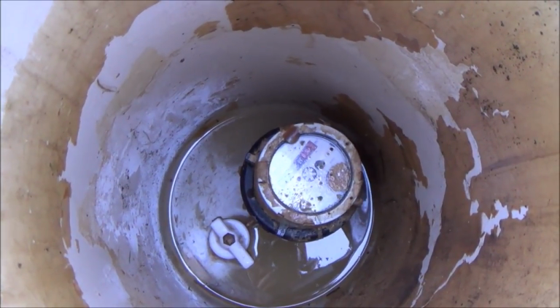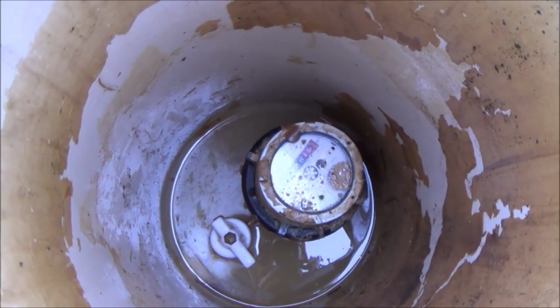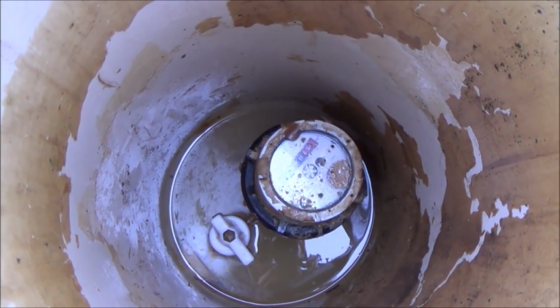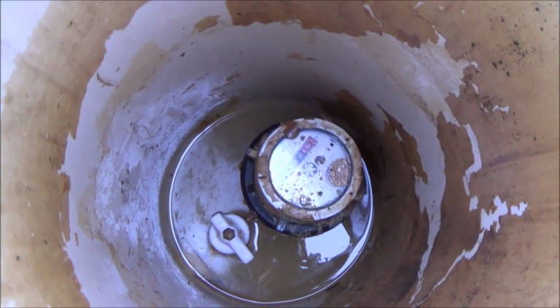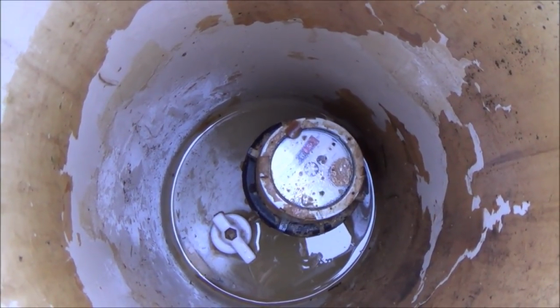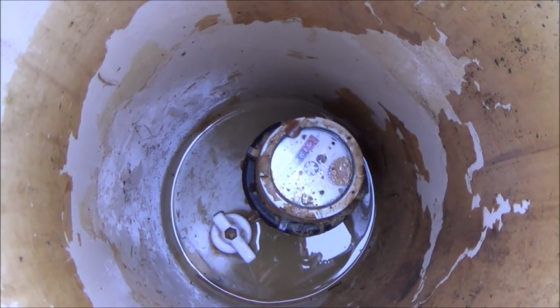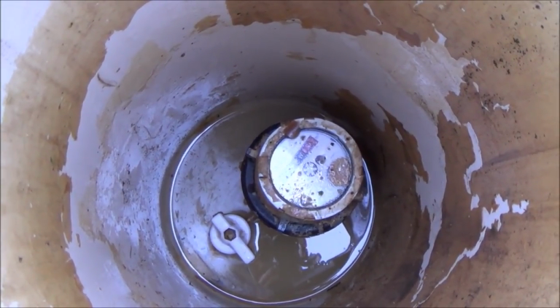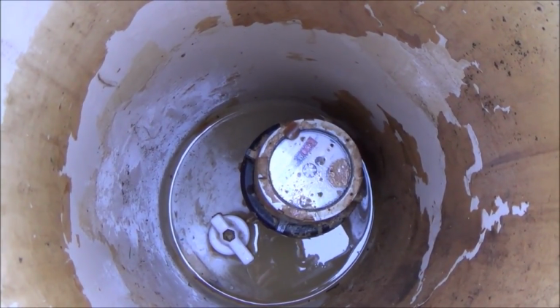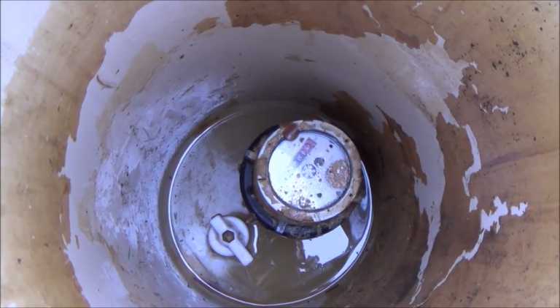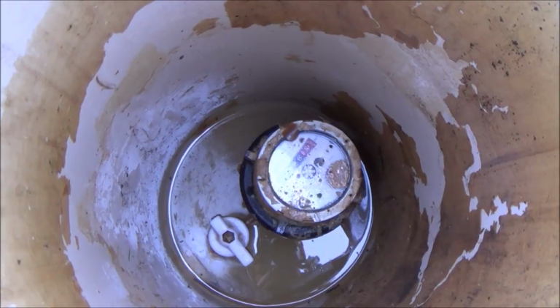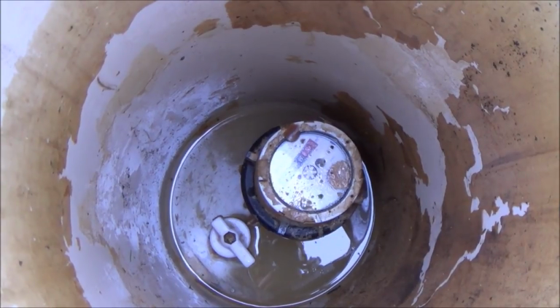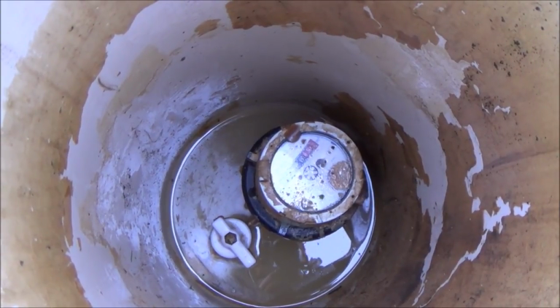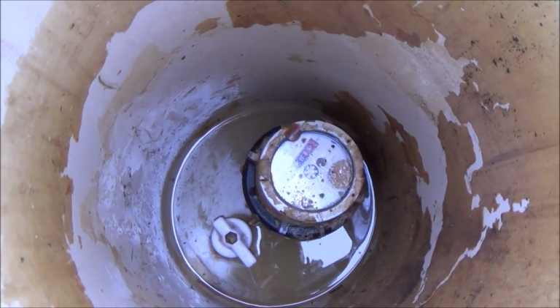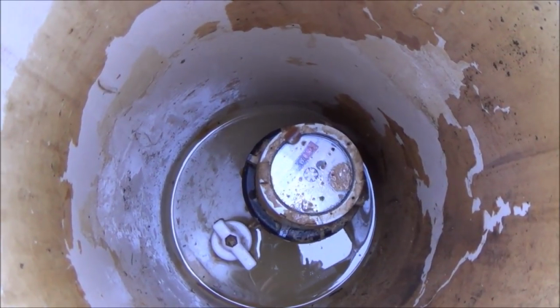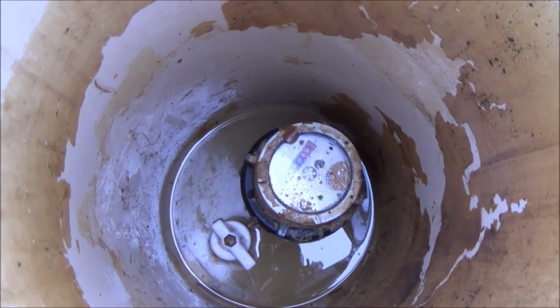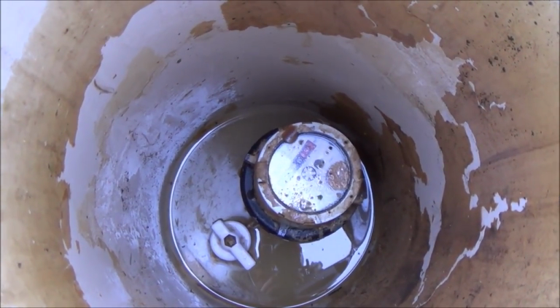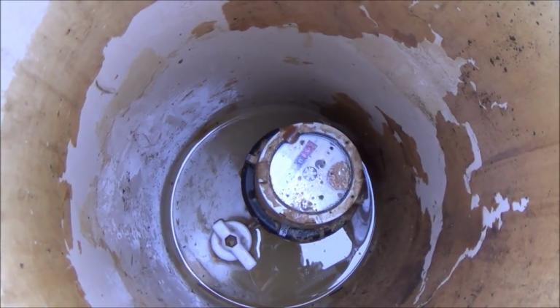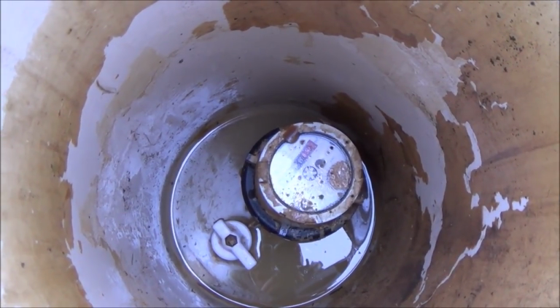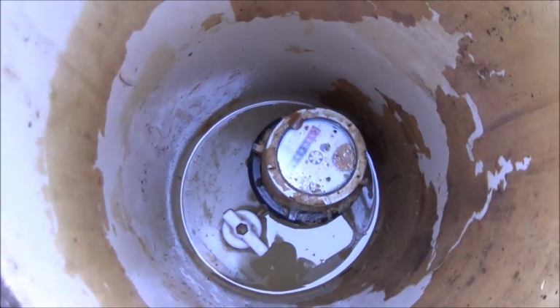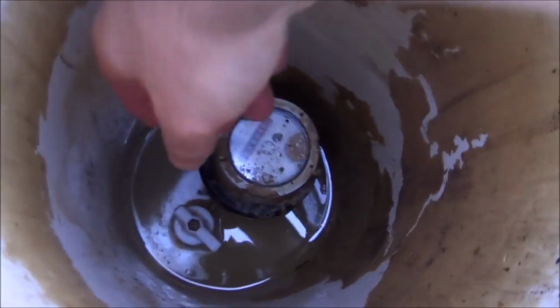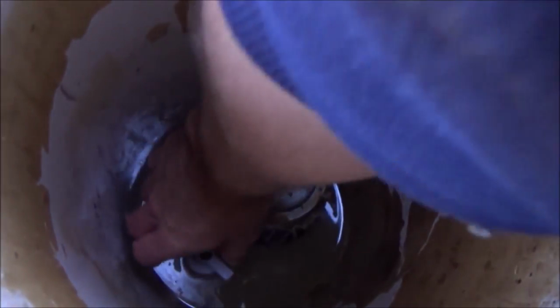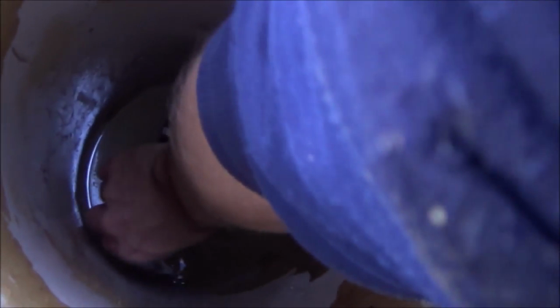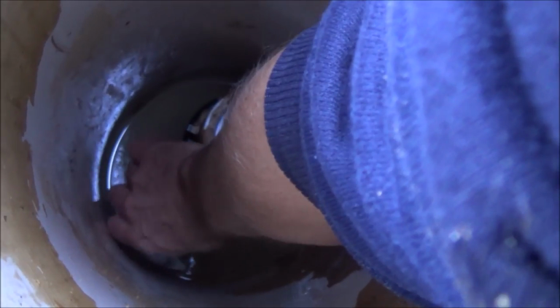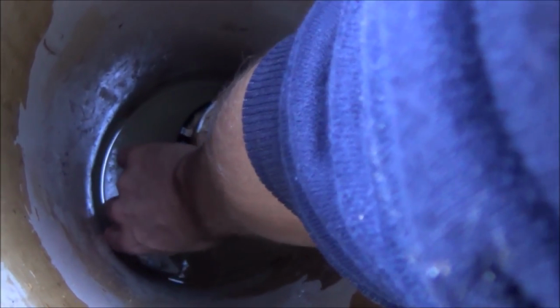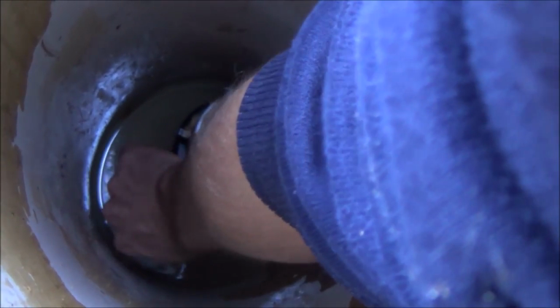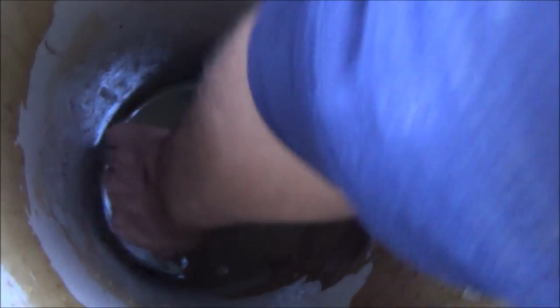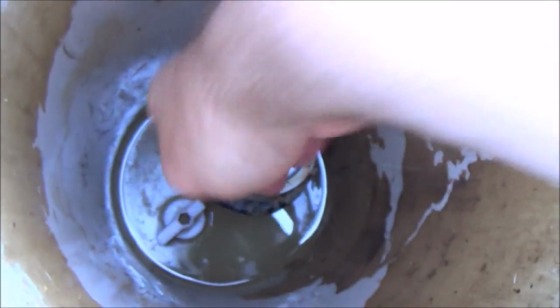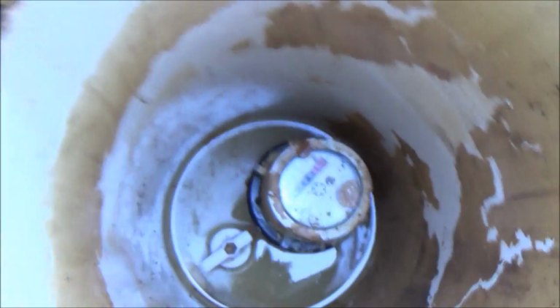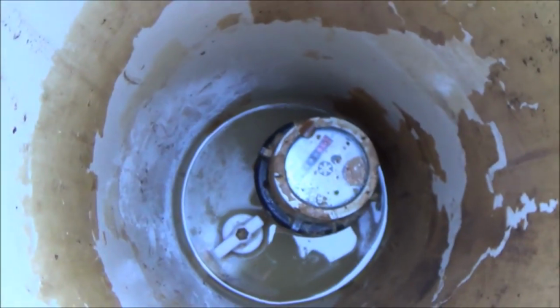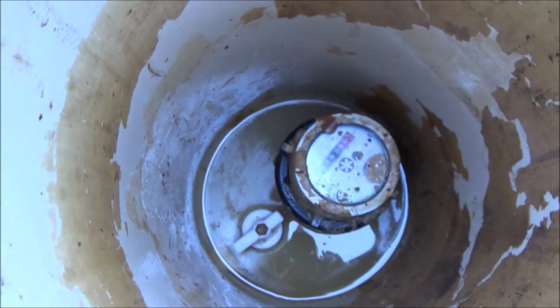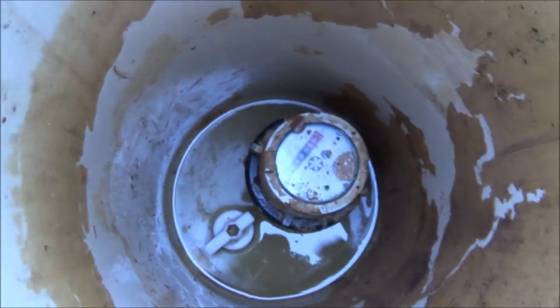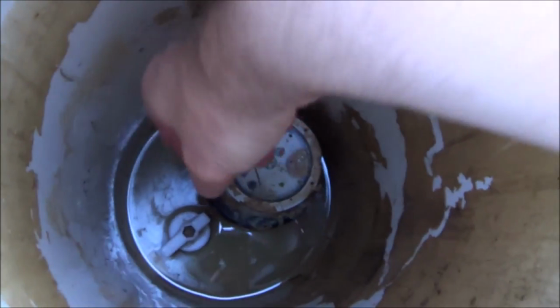If I turn that right there, that will now stop the water coming into the house. Obviously double check — run your main tap in your kitchen, your drinking water, and hopefully you'll find that all the pressure's gone. Then when you've changed your stopcock or done whatever you need to do inside the house, you can just turn it back on again.